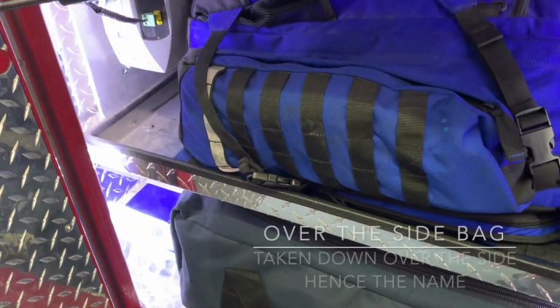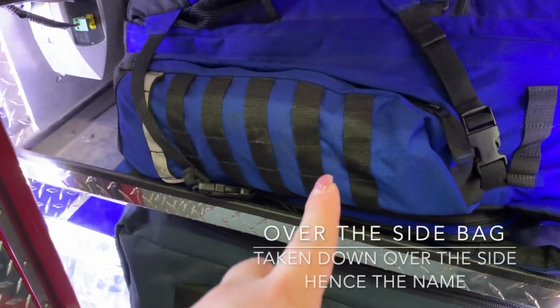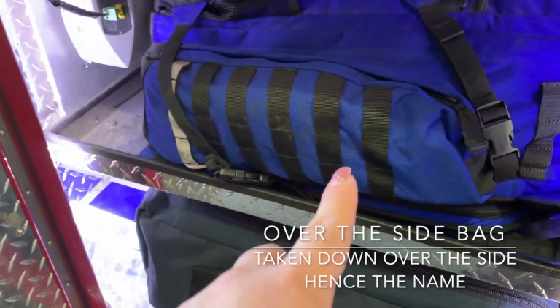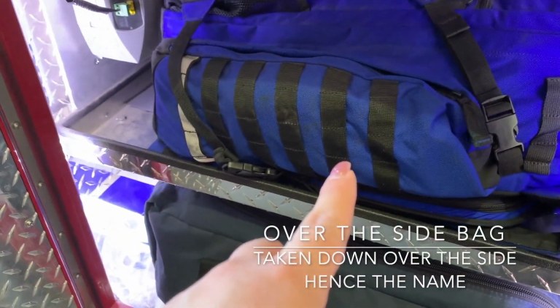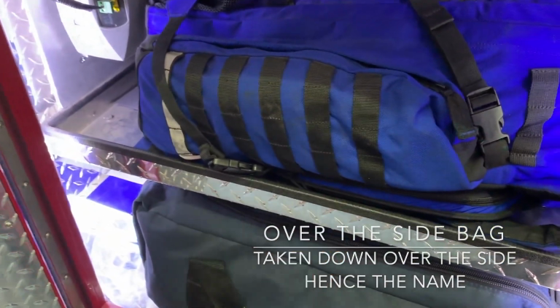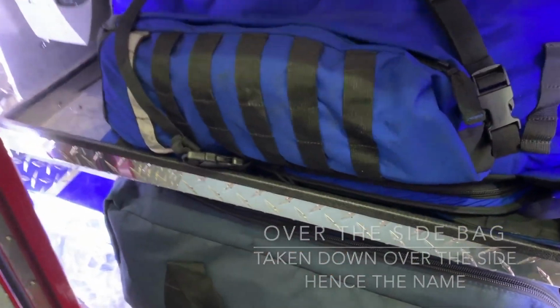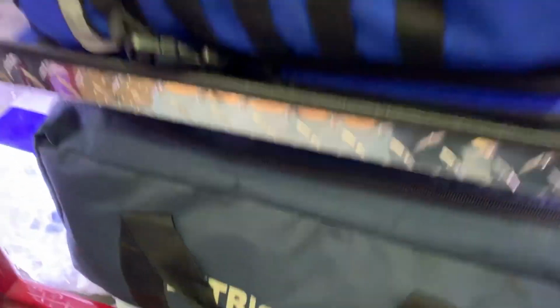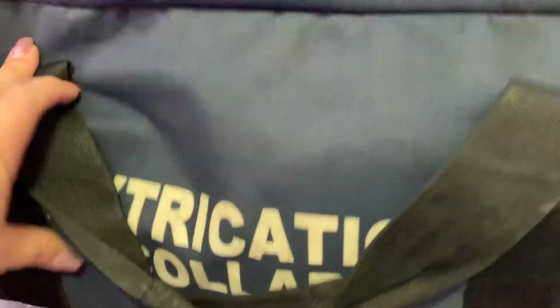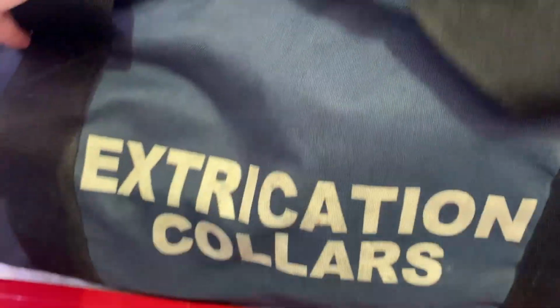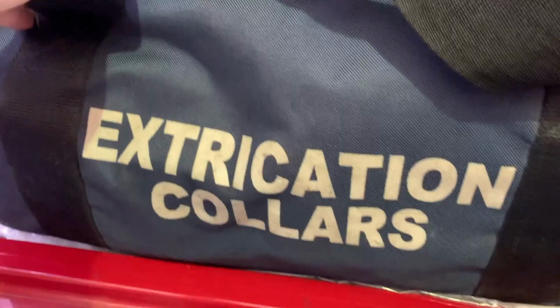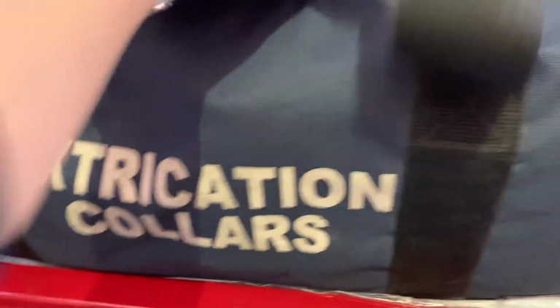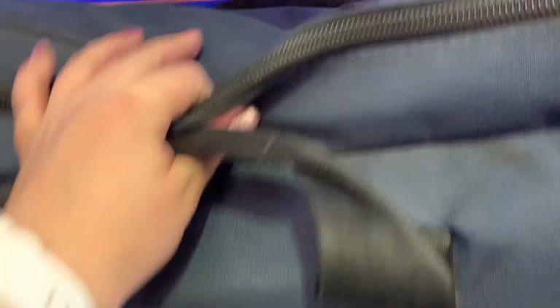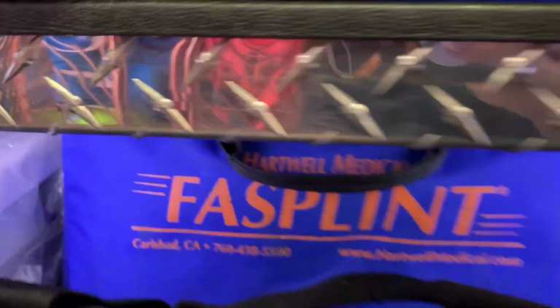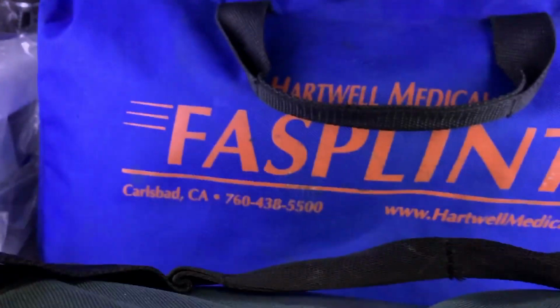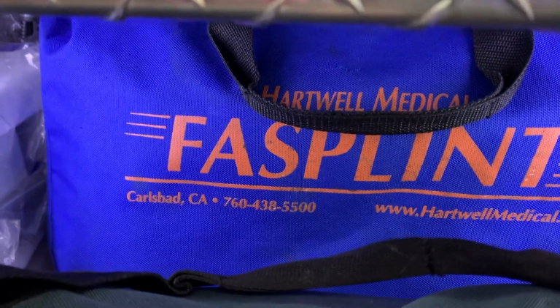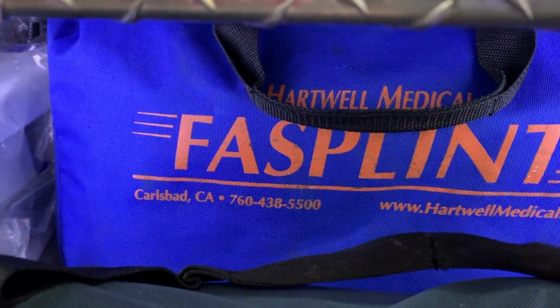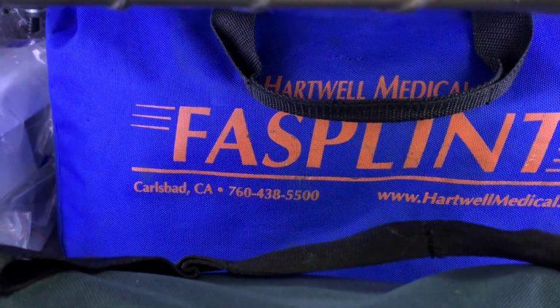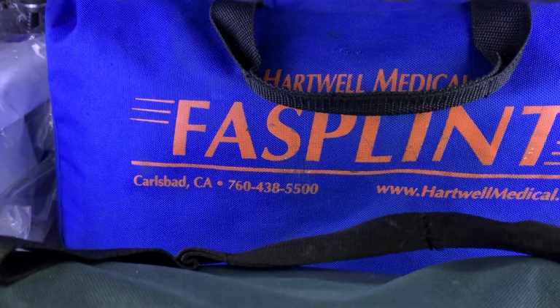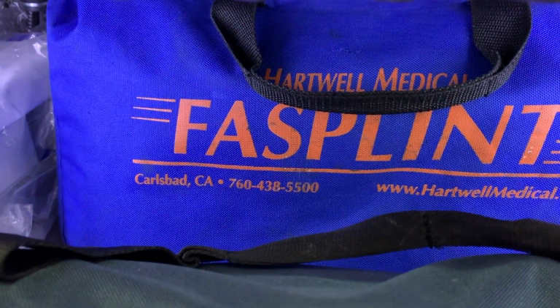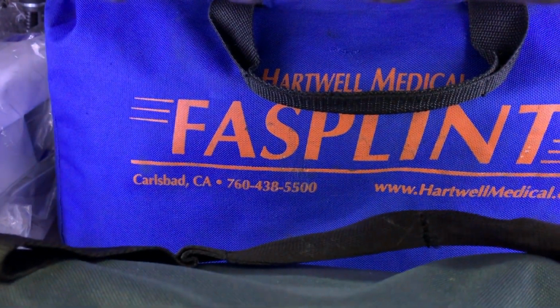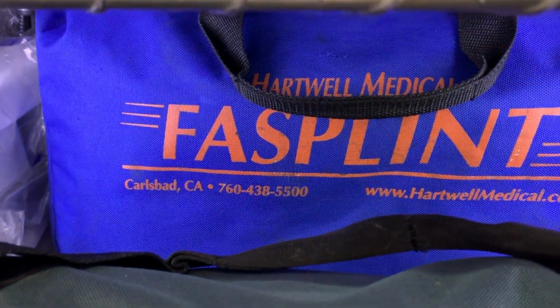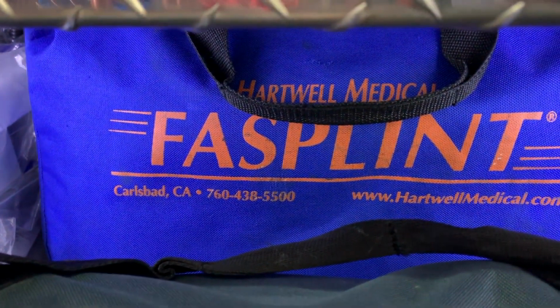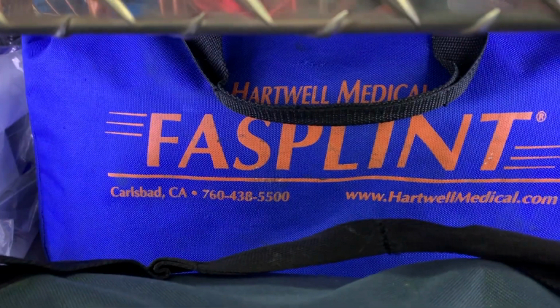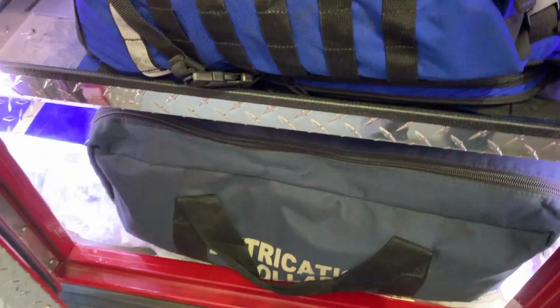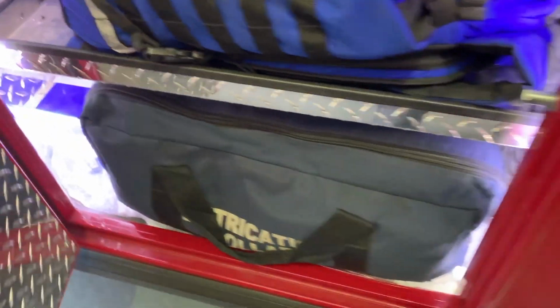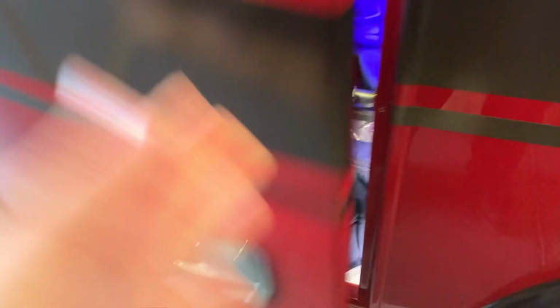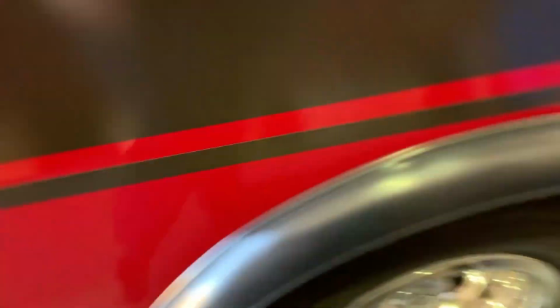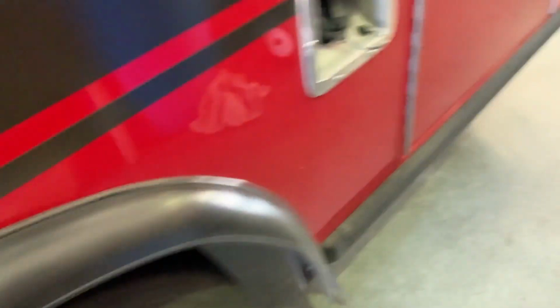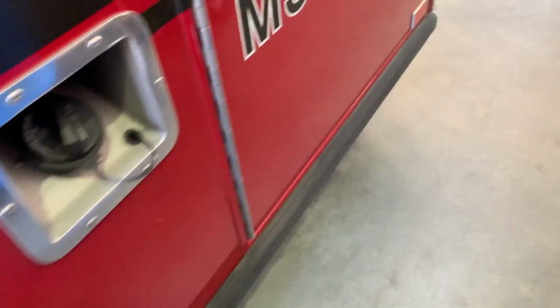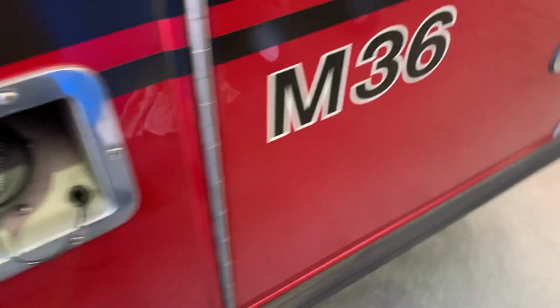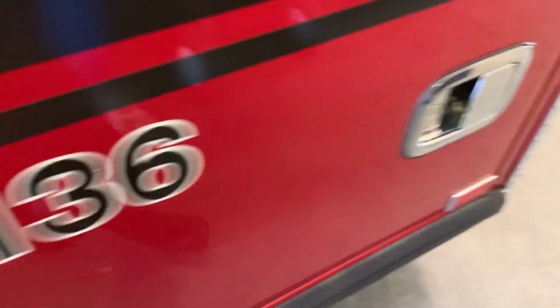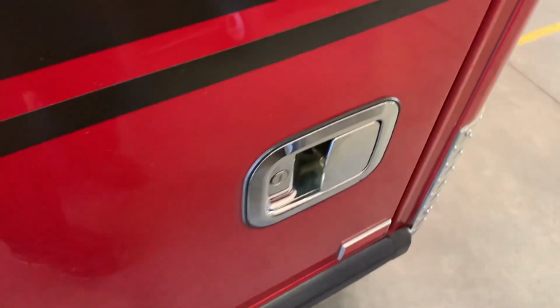Then we have our over-the-side bag, our extrication collars — just C-collars and headbeds — and then we have our air splints which we keep right behind. I love these things.